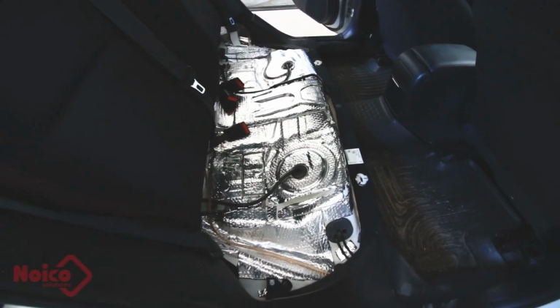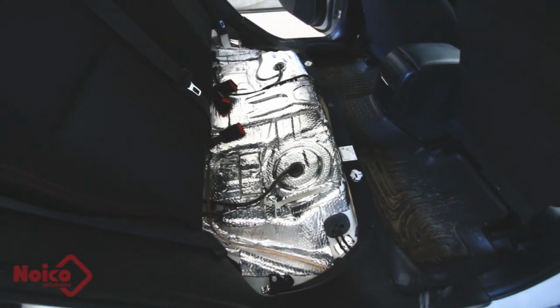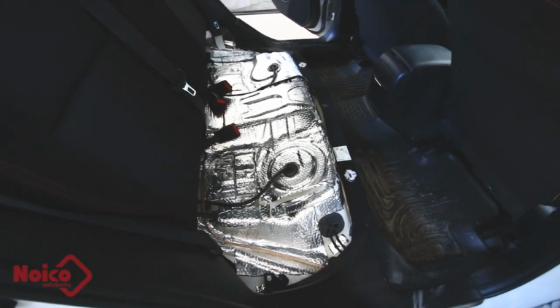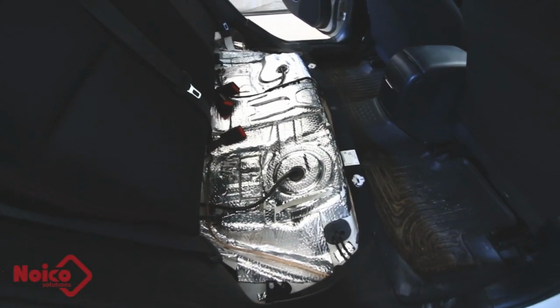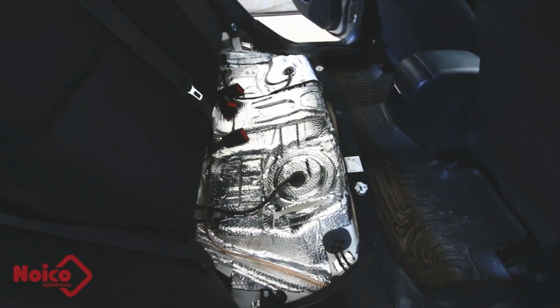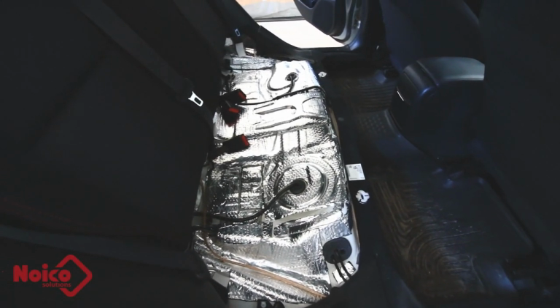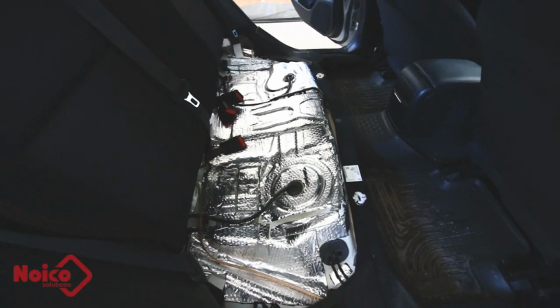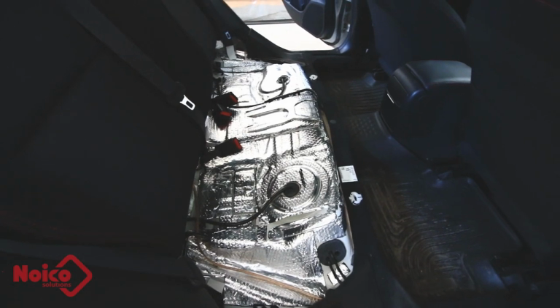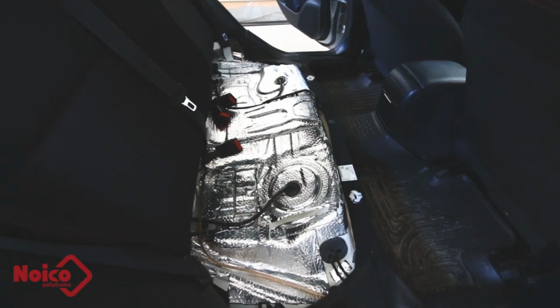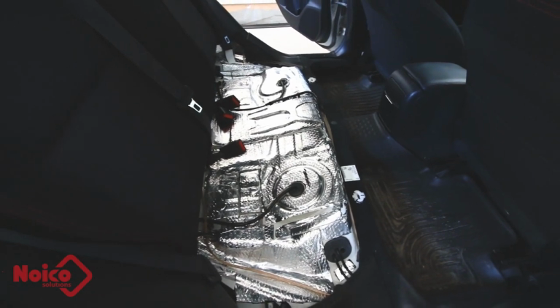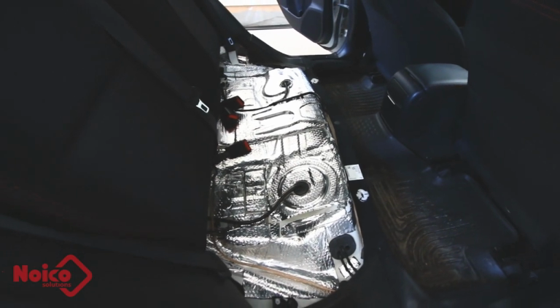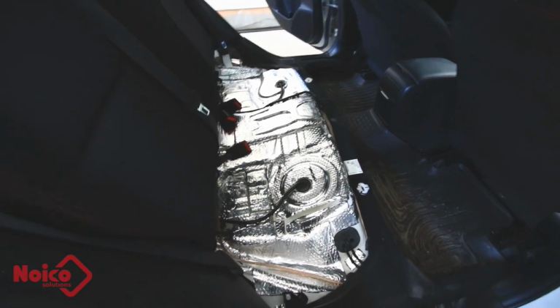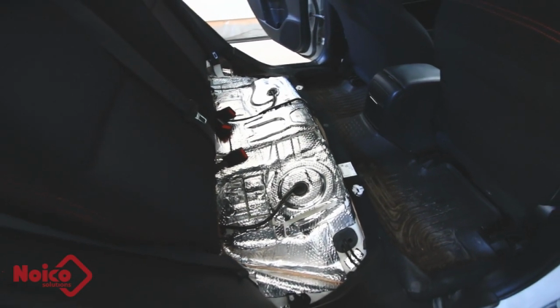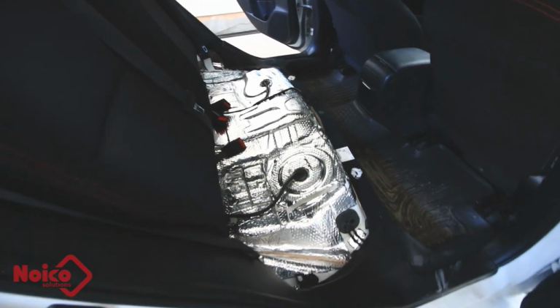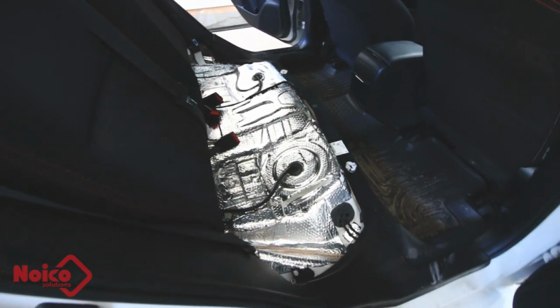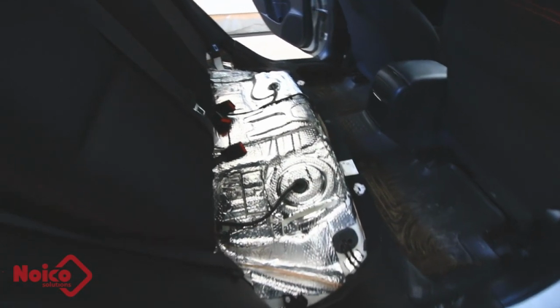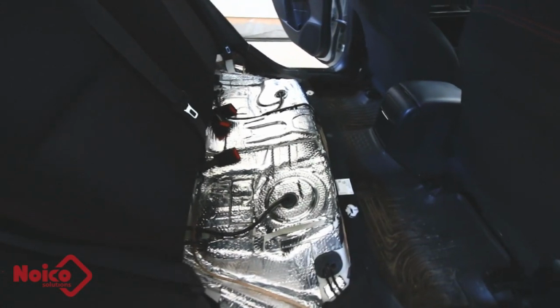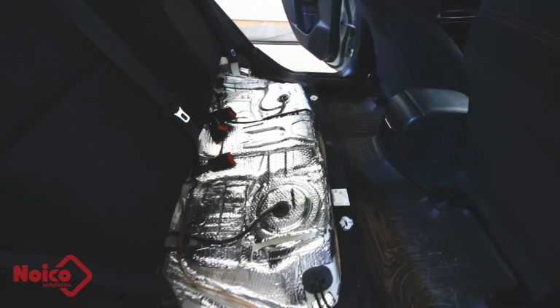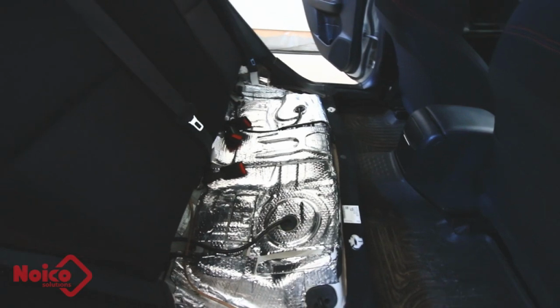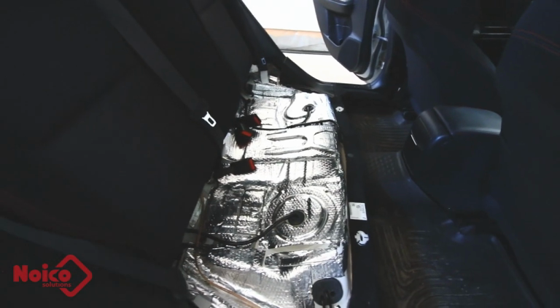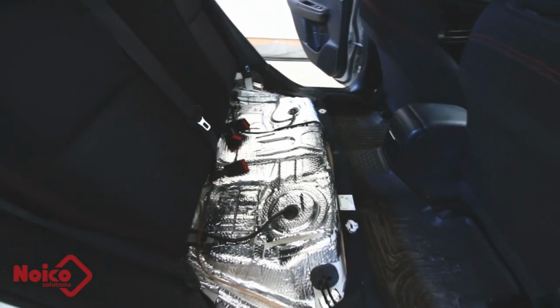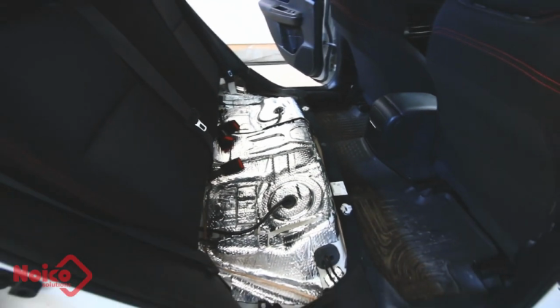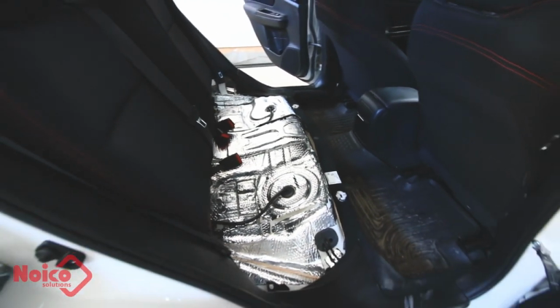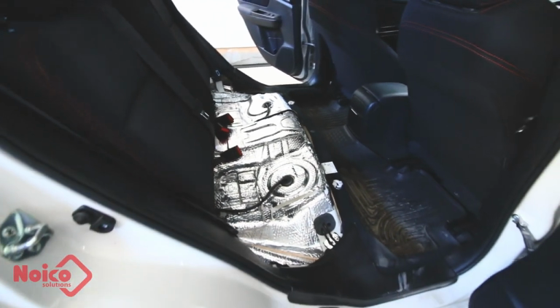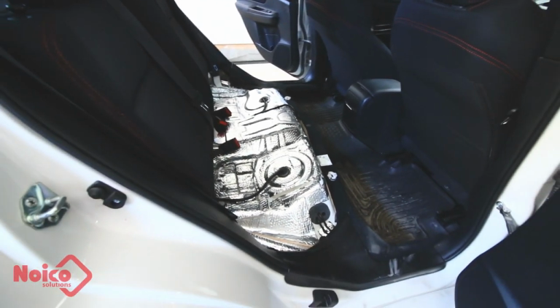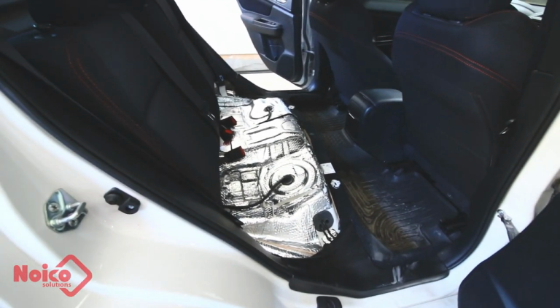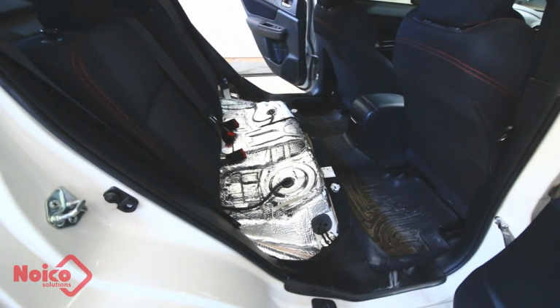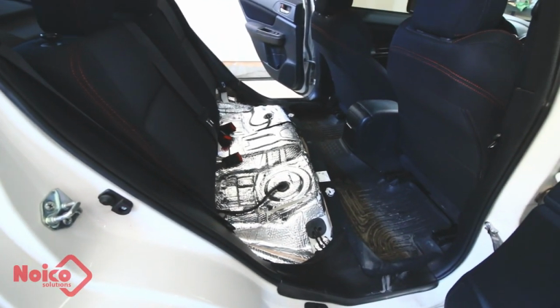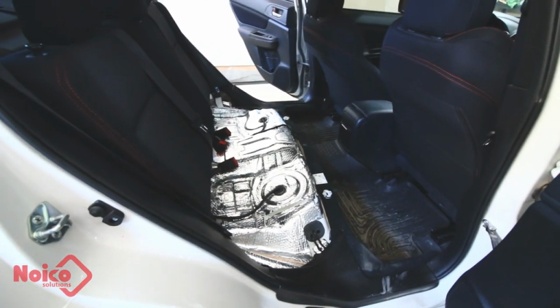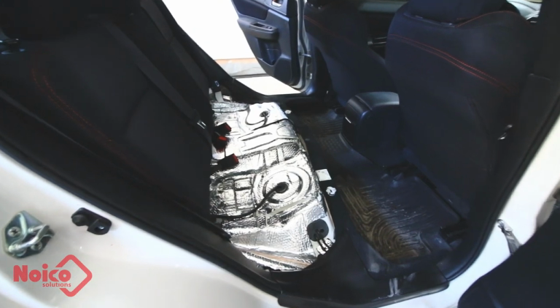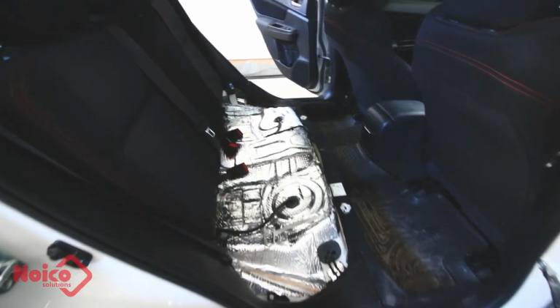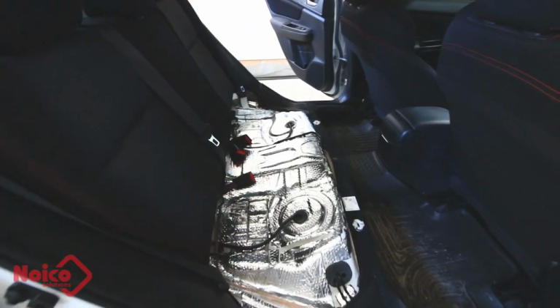The entire process took me about an hour to do, and that was just me cutting and fitting in the pieces as best I could and taking my time to make it look as nice as possible. I'm really looking forward to now driving and seeing what difference I notice with just having the rear seat done.